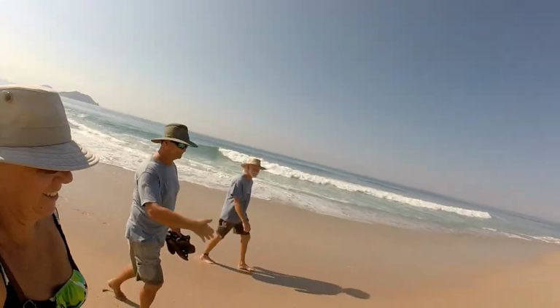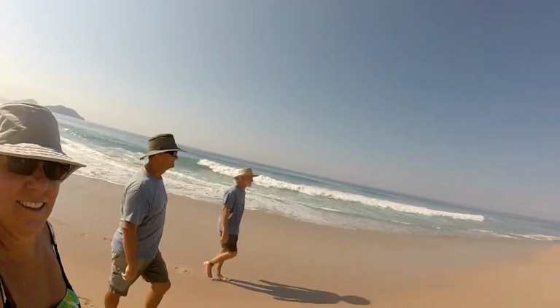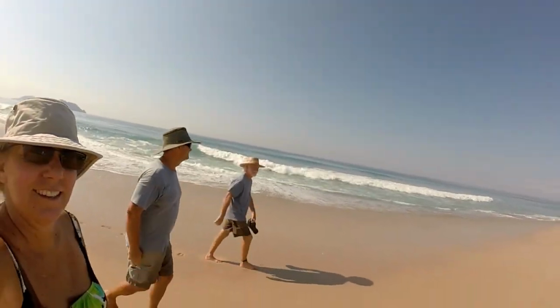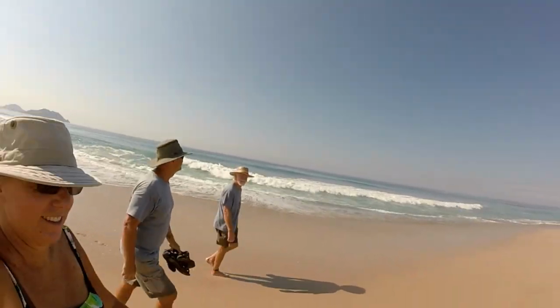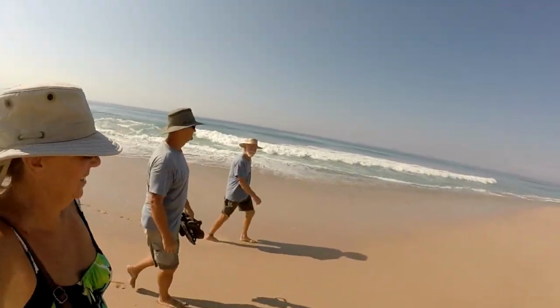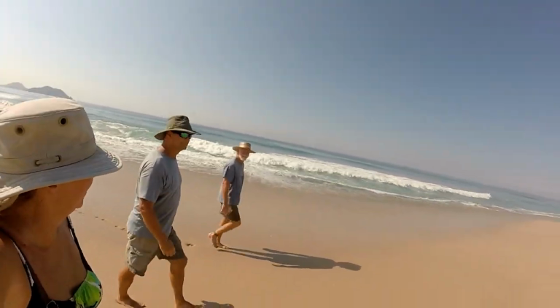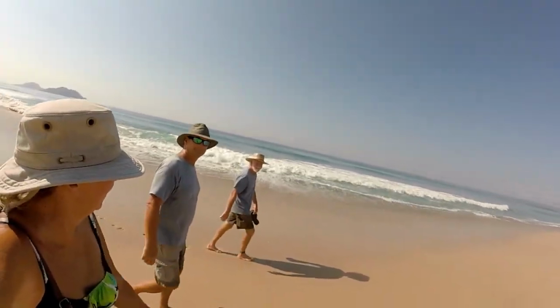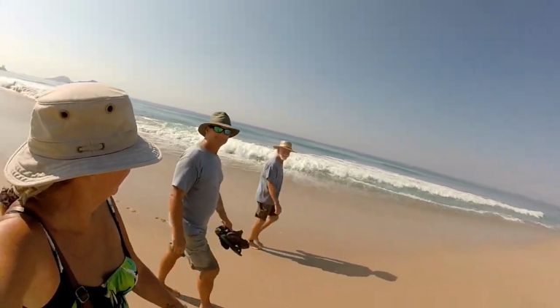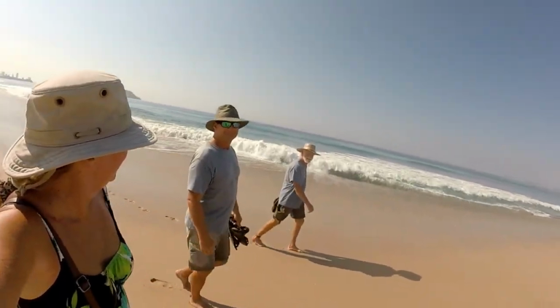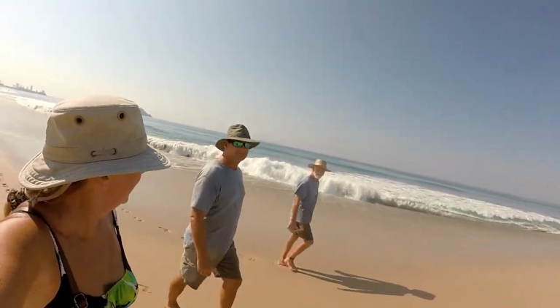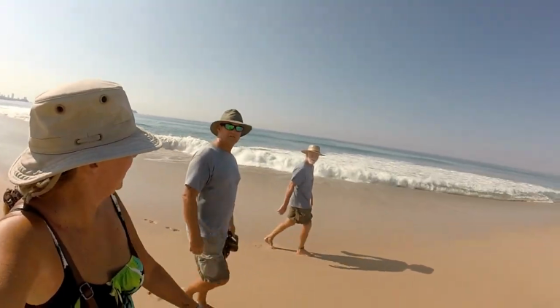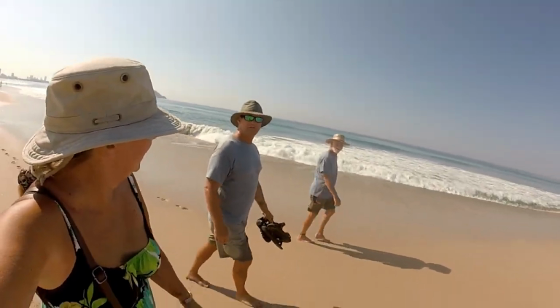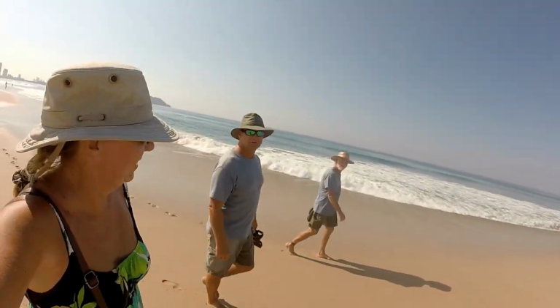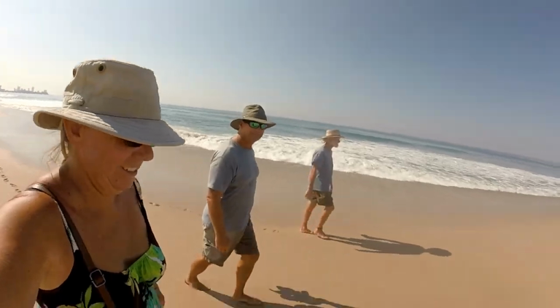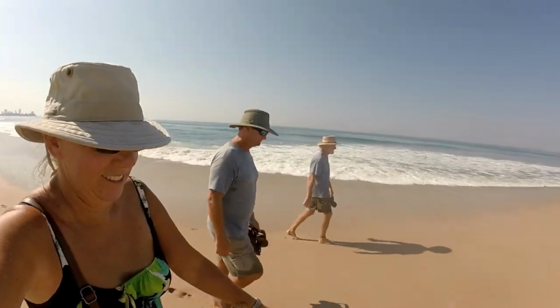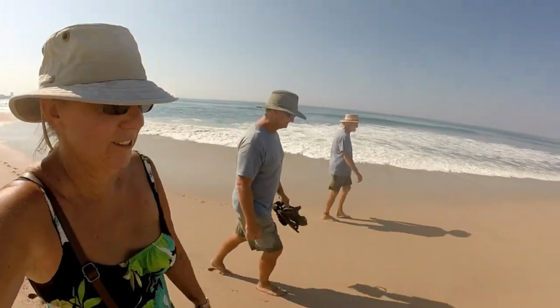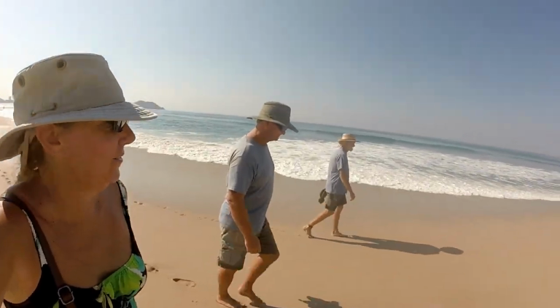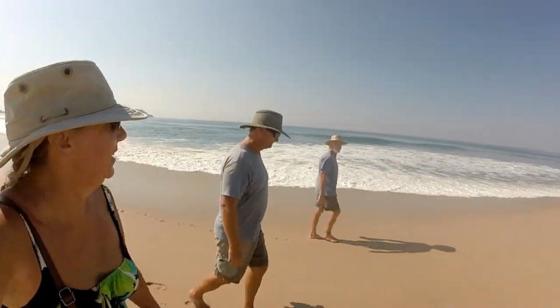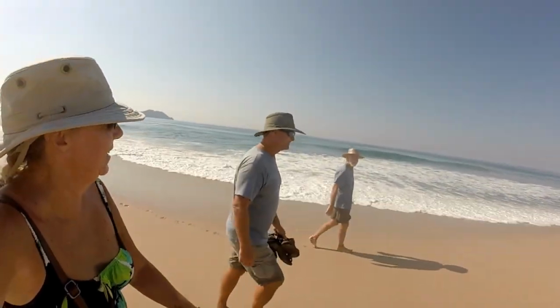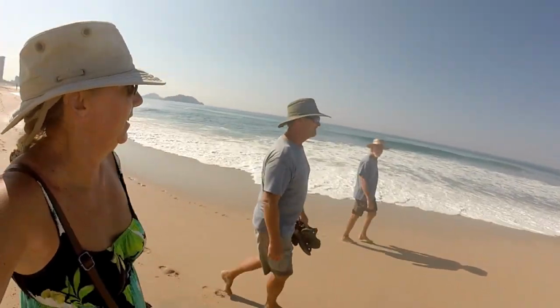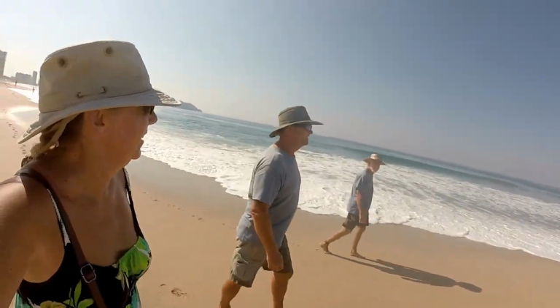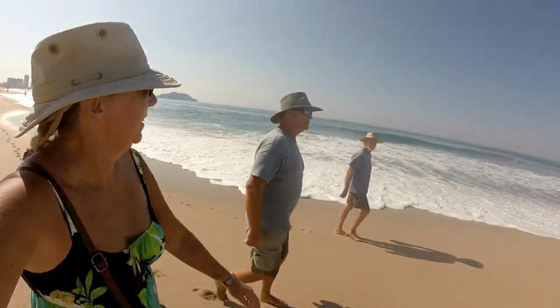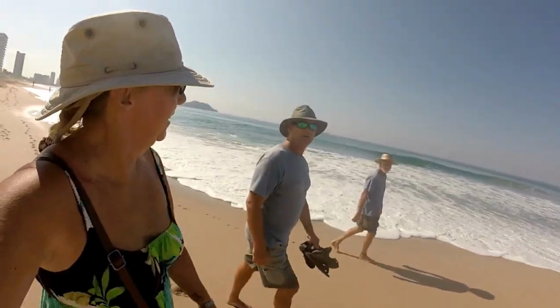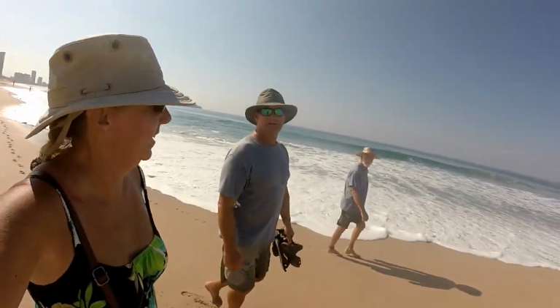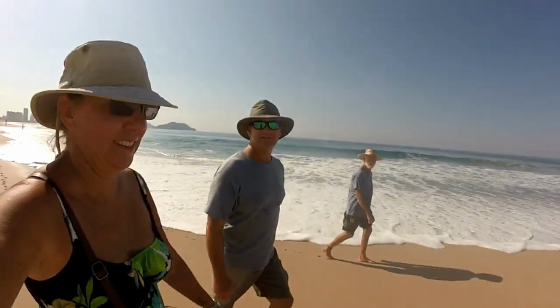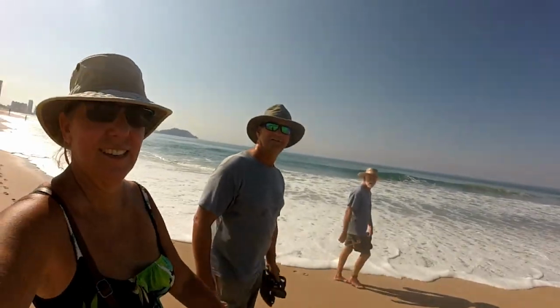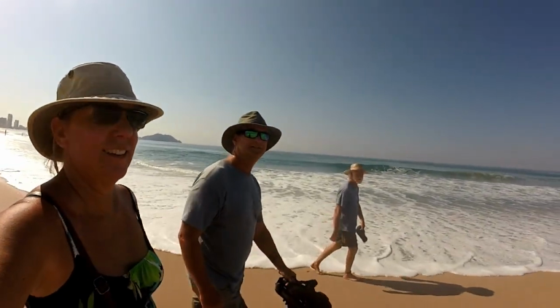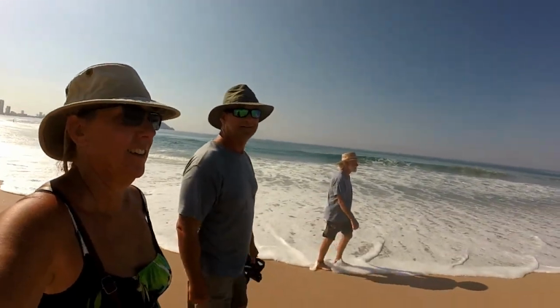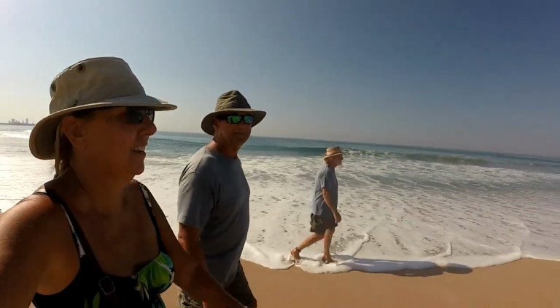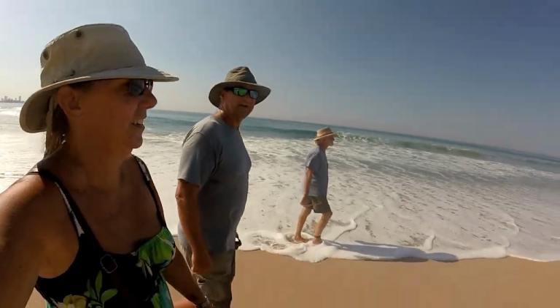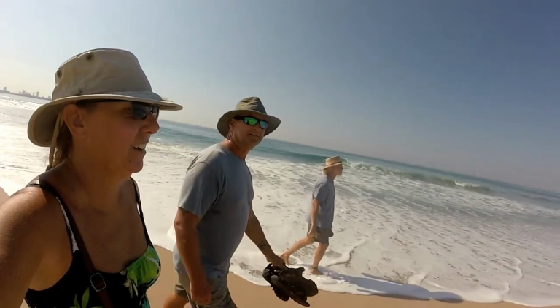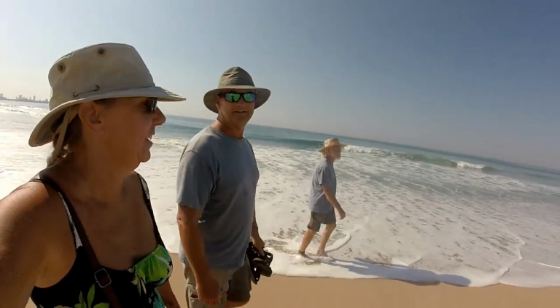The next day we take a walk down the beach from El Cid Marina to Looney Bean to have a nice lunch and console ourselves. We're not out cruising, but it's a beautiful day for a walk on the beach.